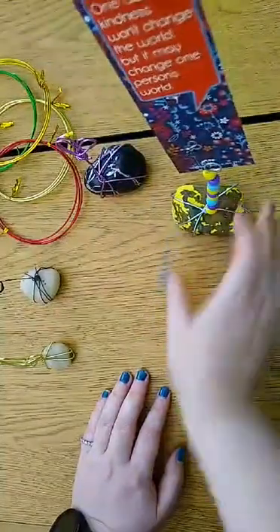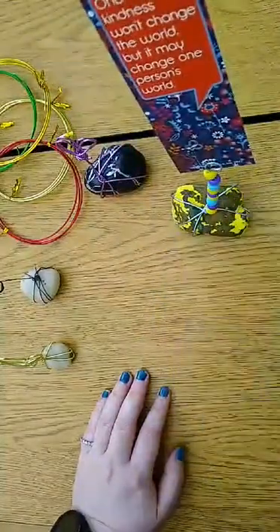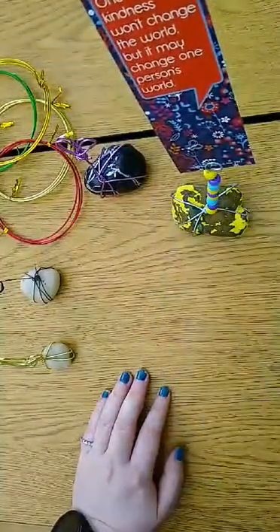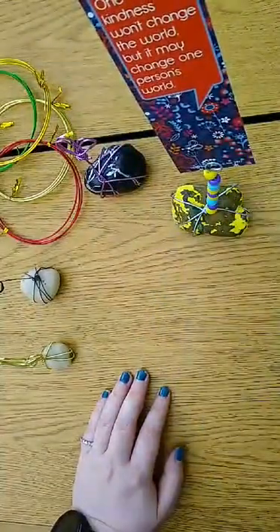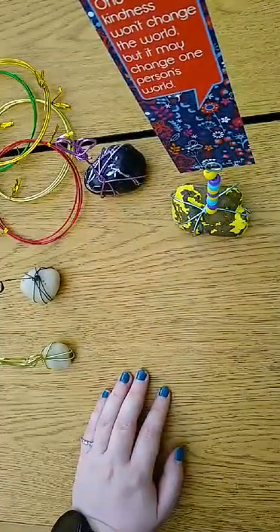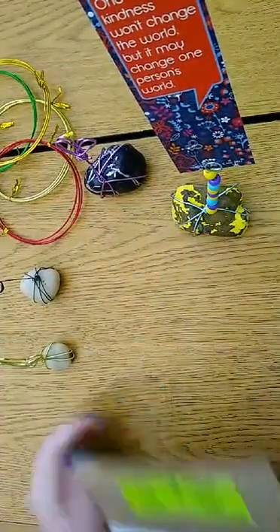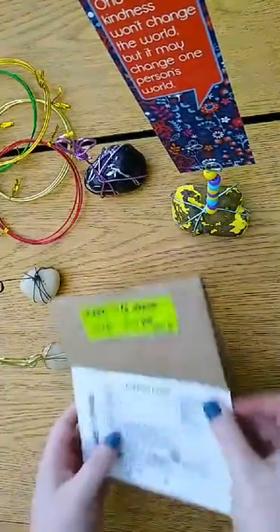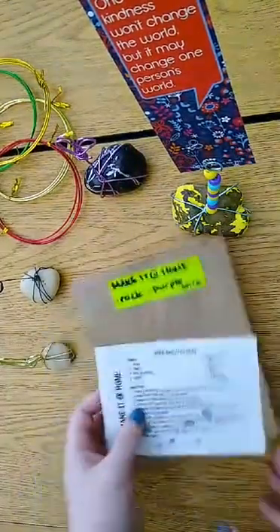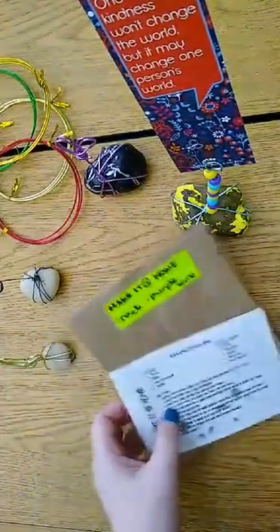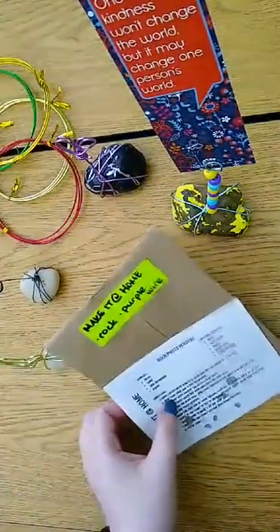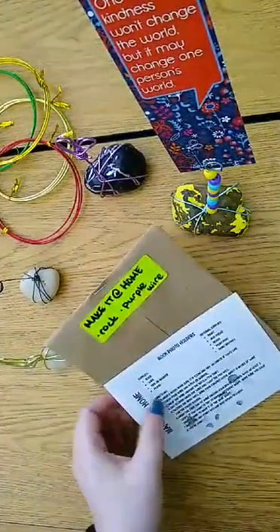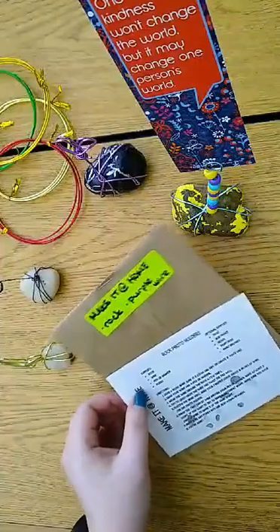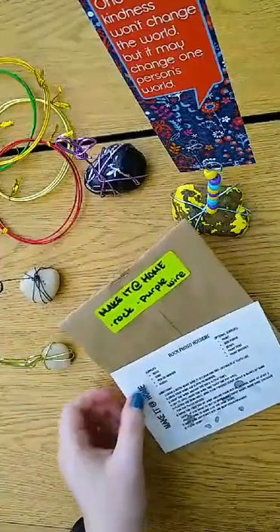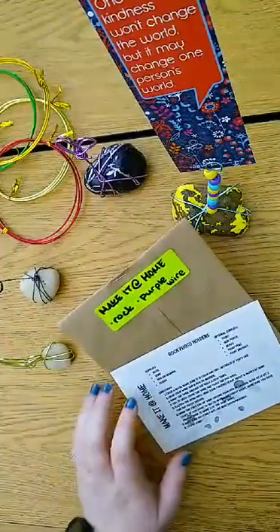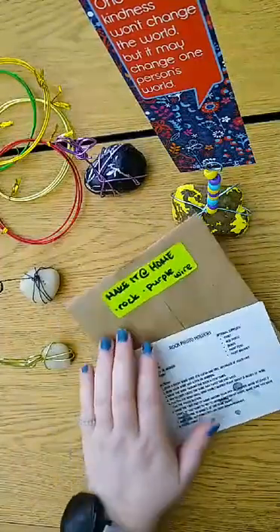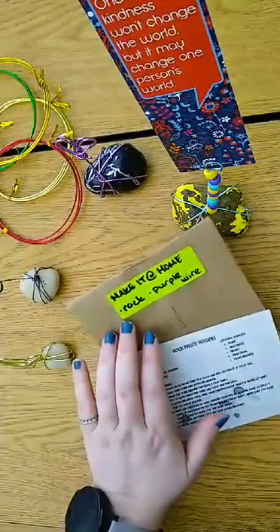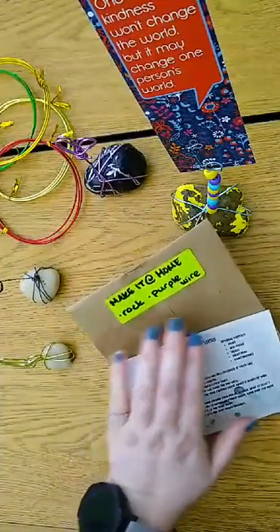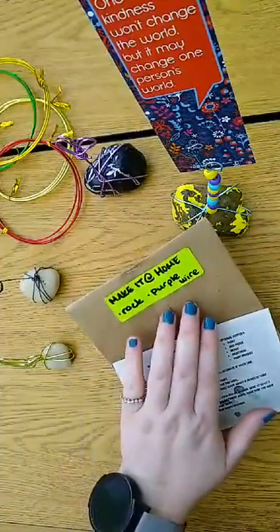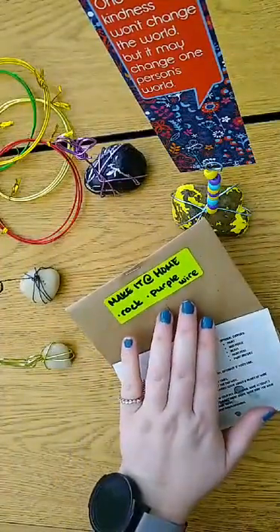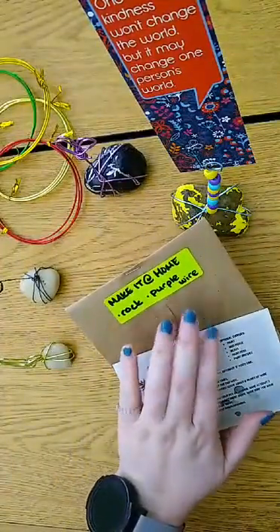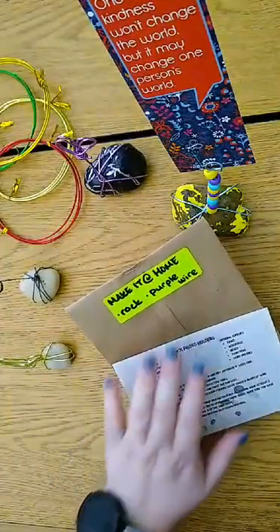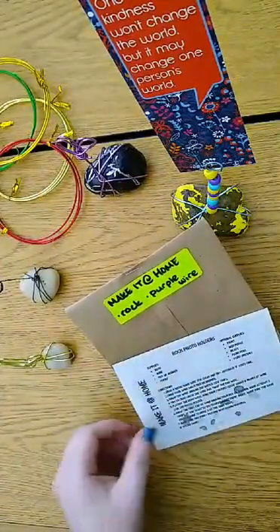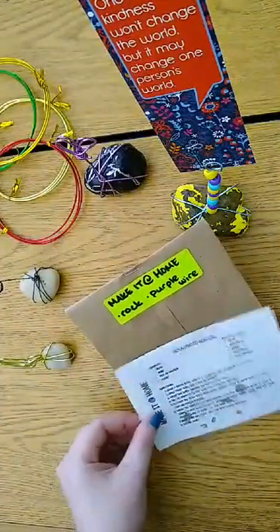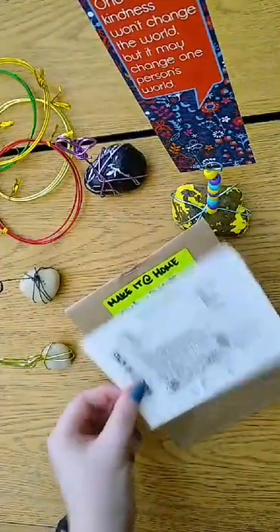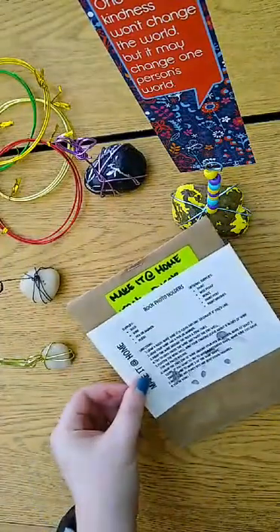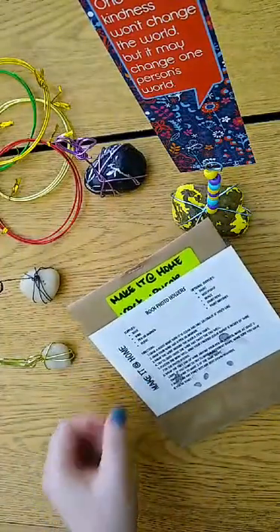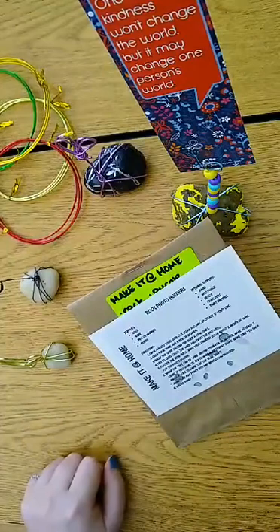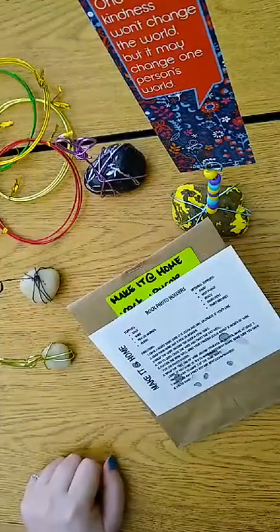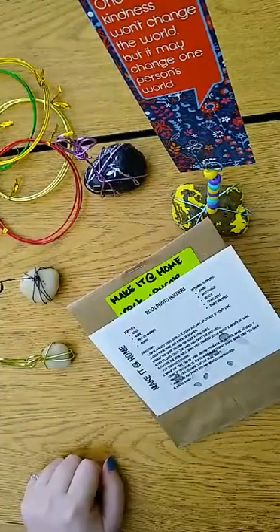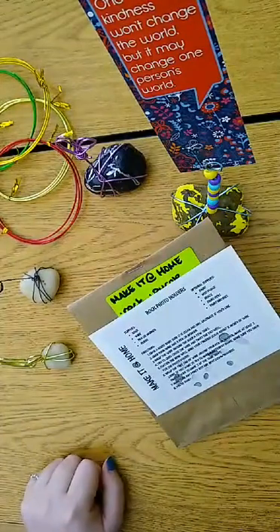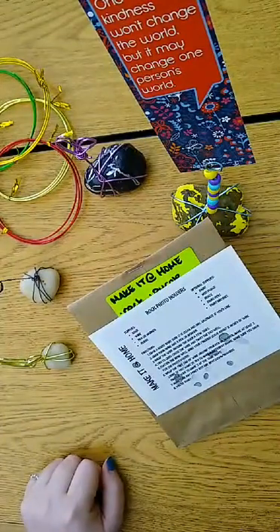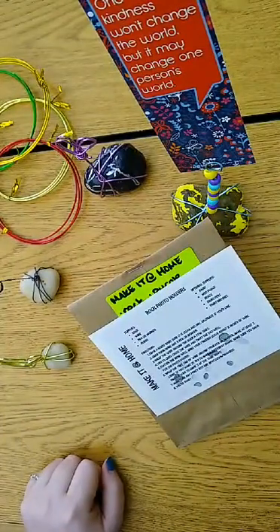So there you have it. Make sure that you pick up your packet from the YAS — it's got the rock and the colored wire in the bag. The directions are there for you as well. Thanks for watching.